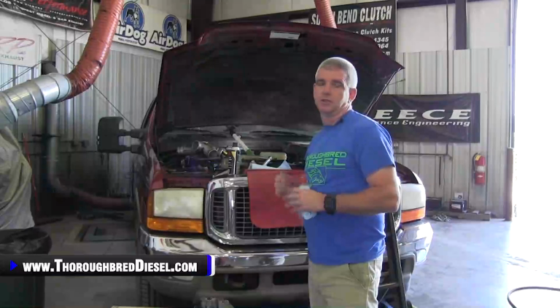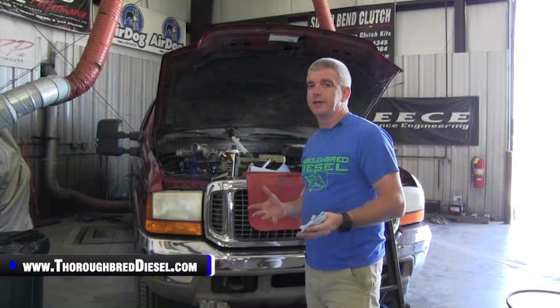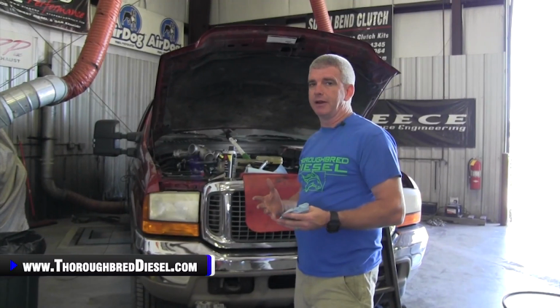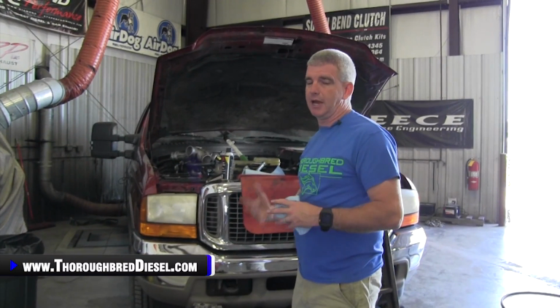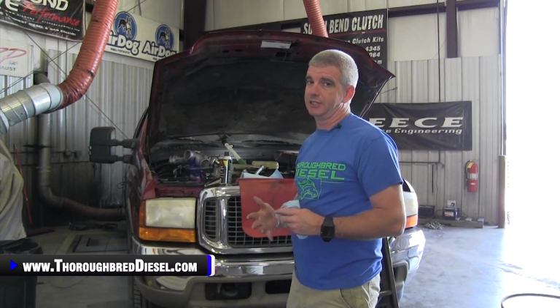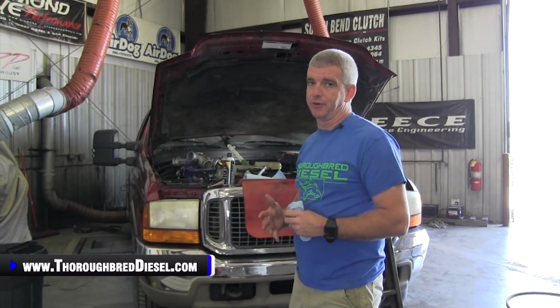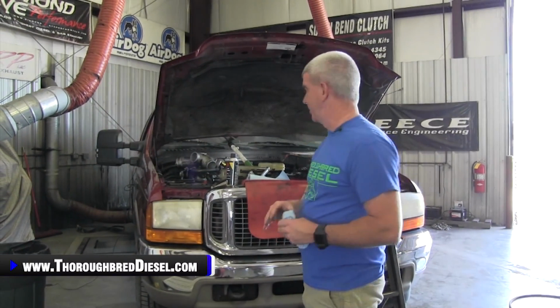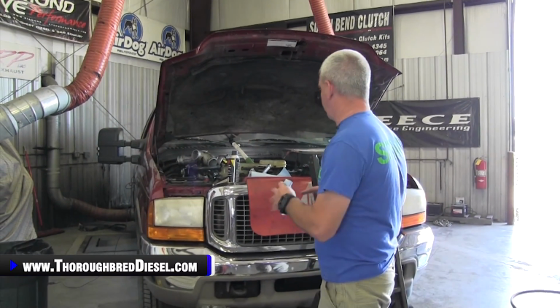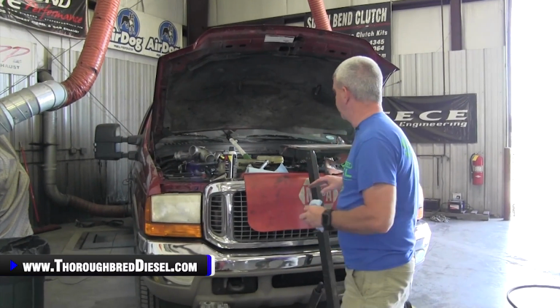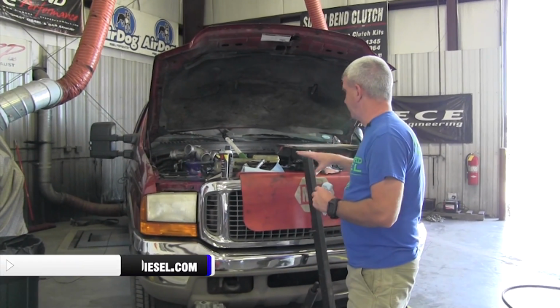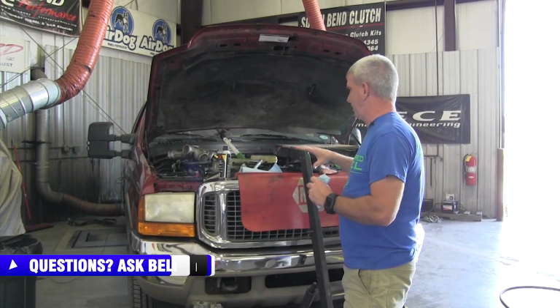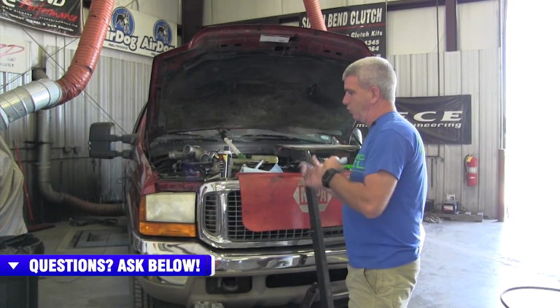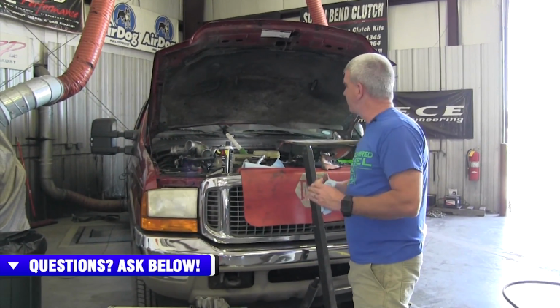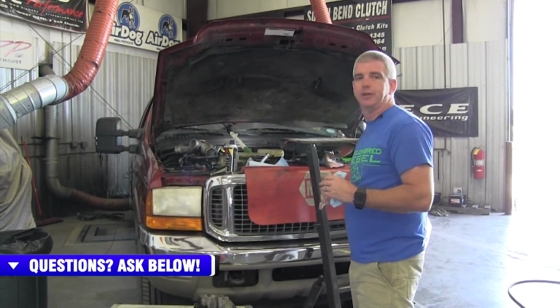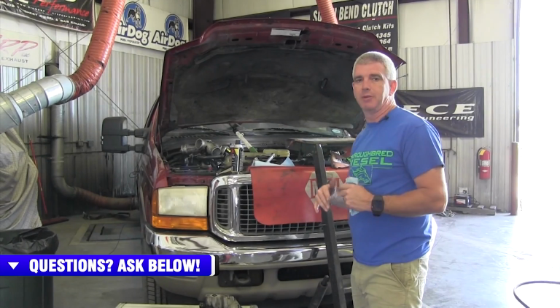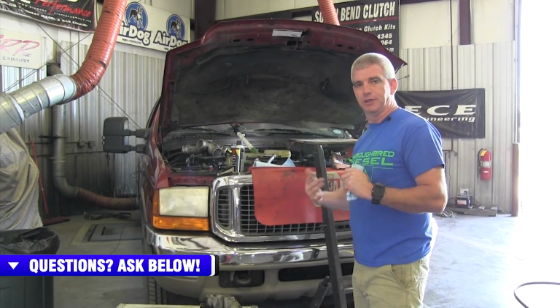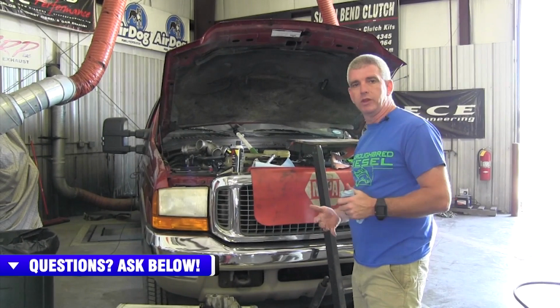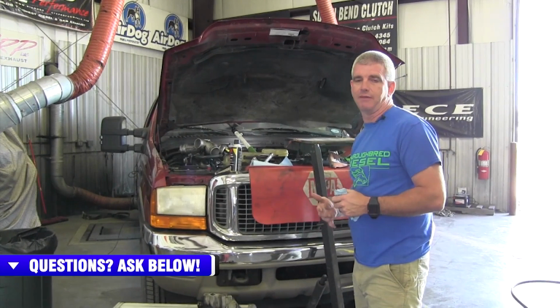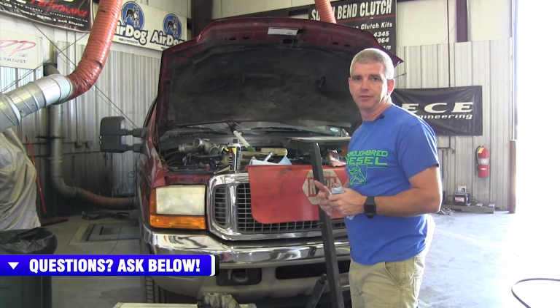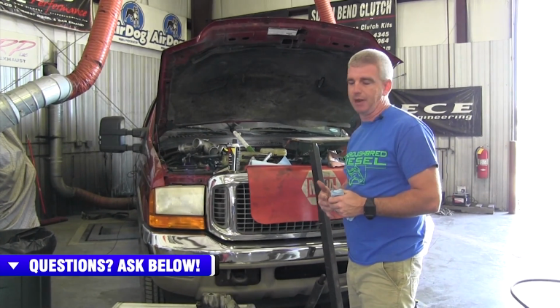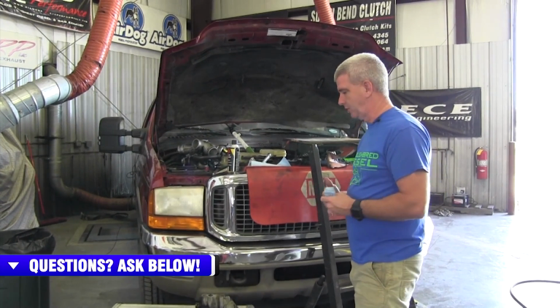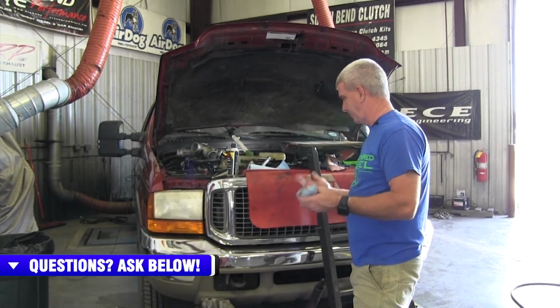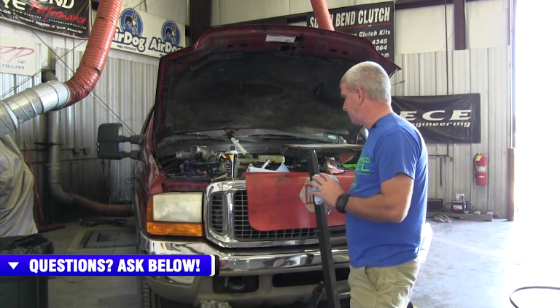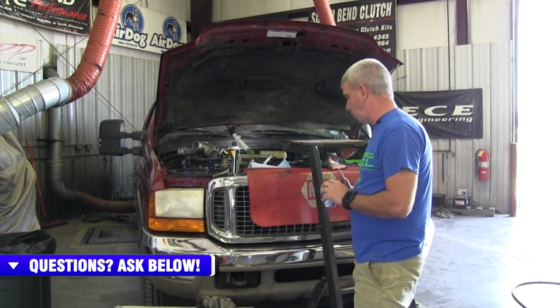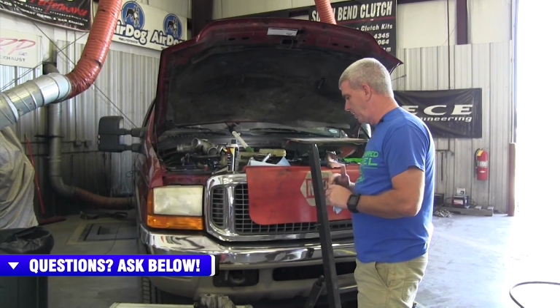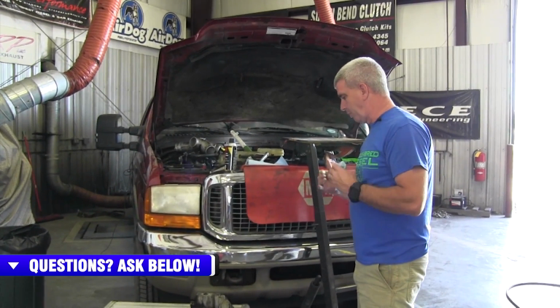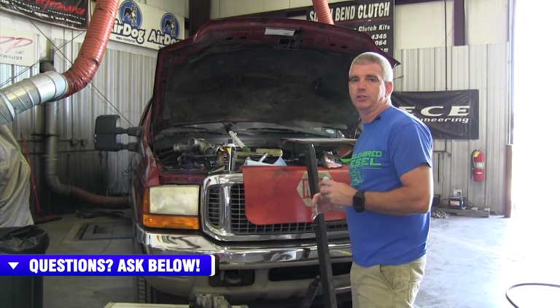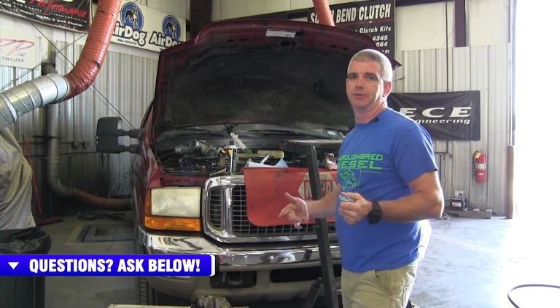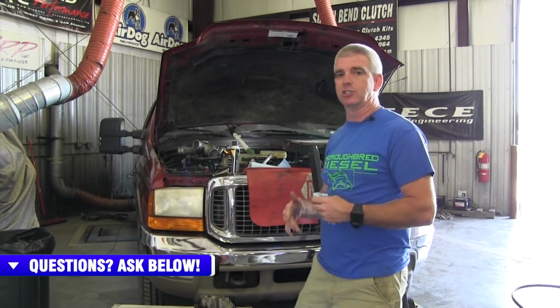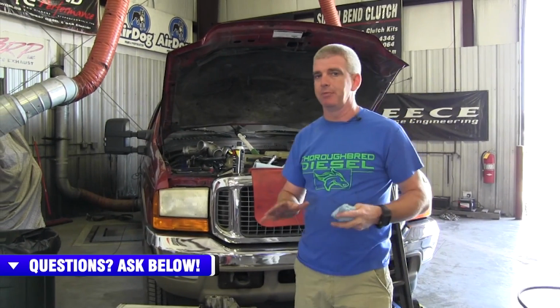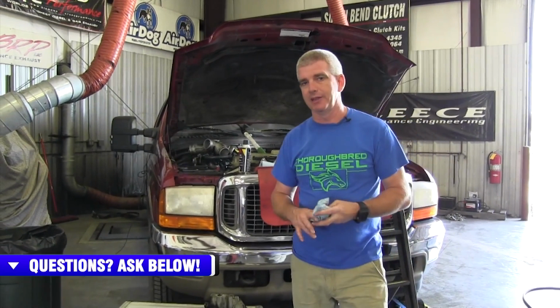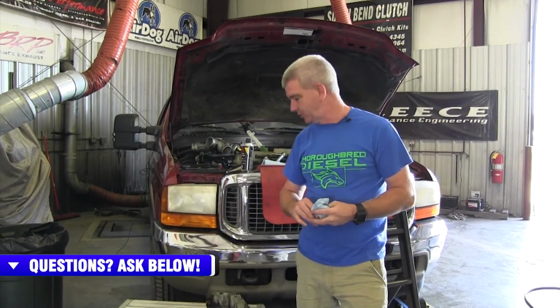Talking today about topside 7.3 oil leaks. We'll do a couple of different videos about different oil leaks that you have on 7.3 Power Strokes. They're common to leak oil, so we want to point you in some of the directions to maybe help you find the leak that you're having.